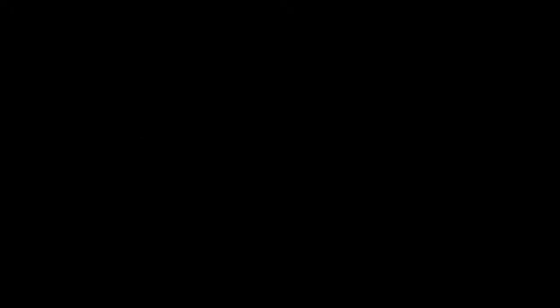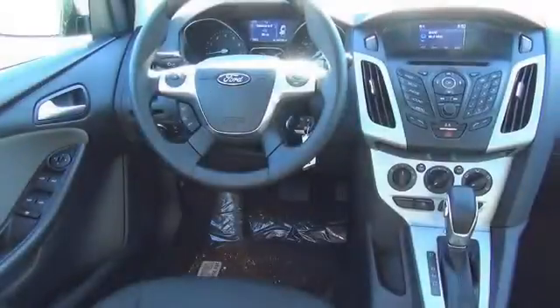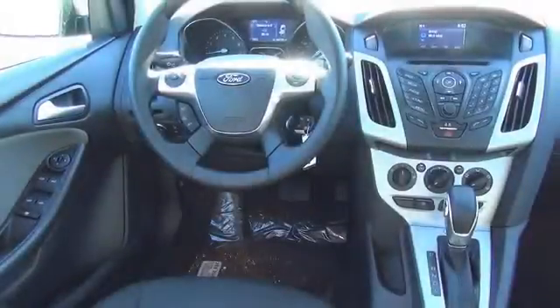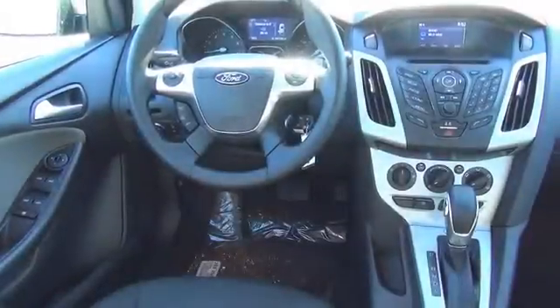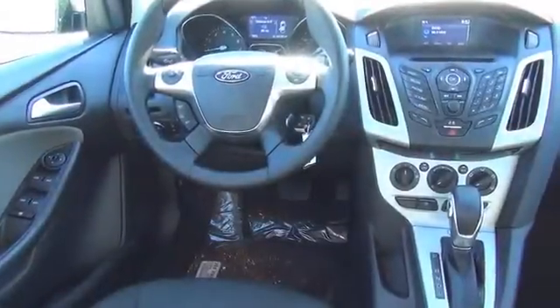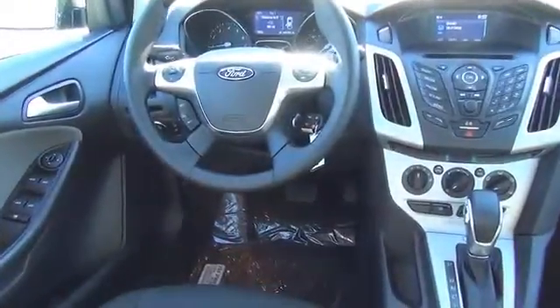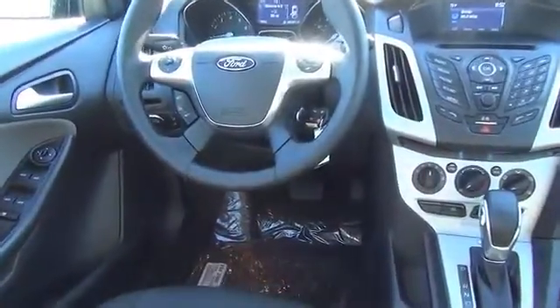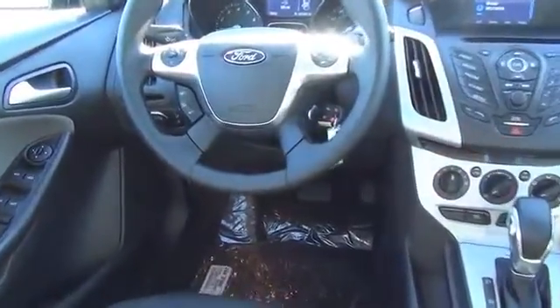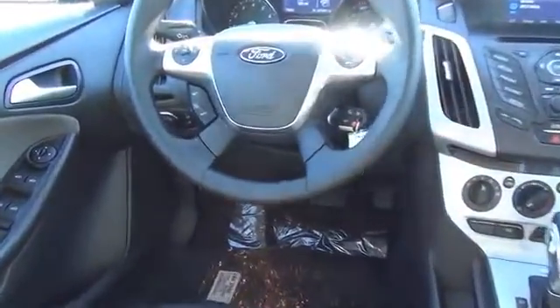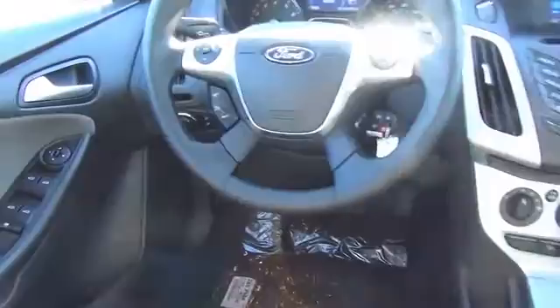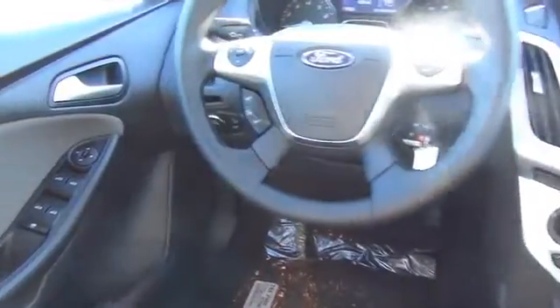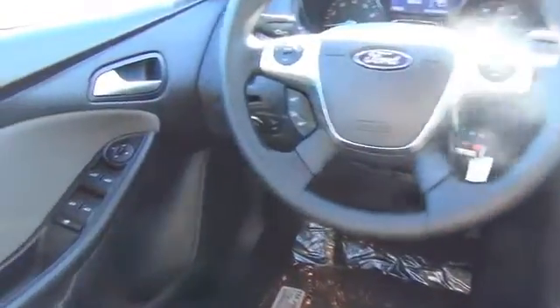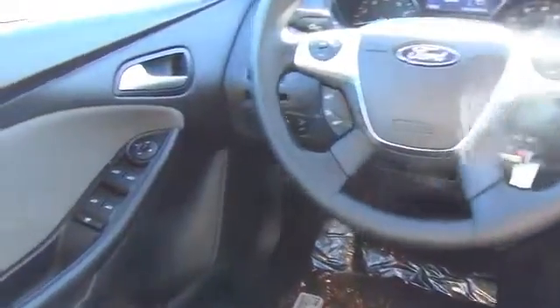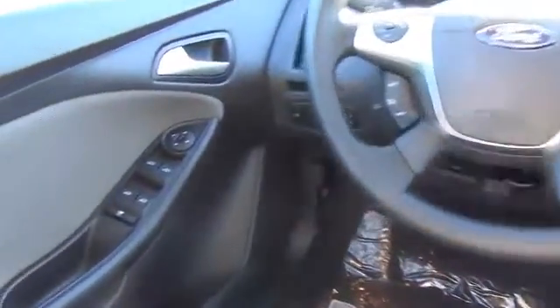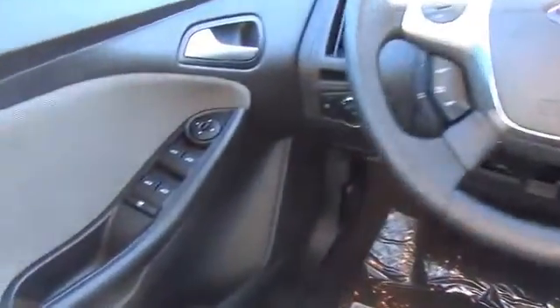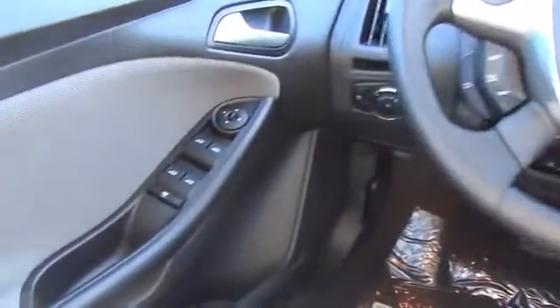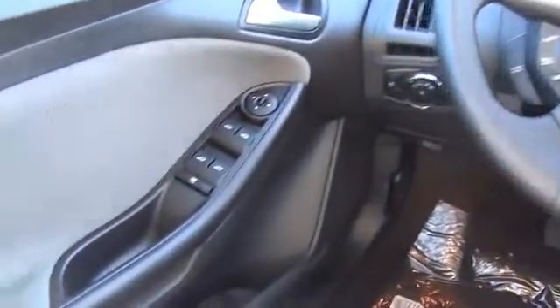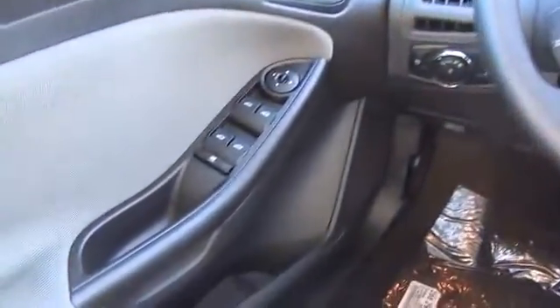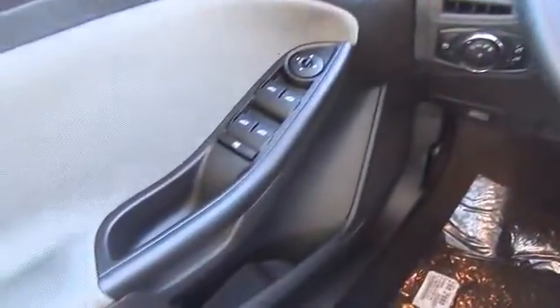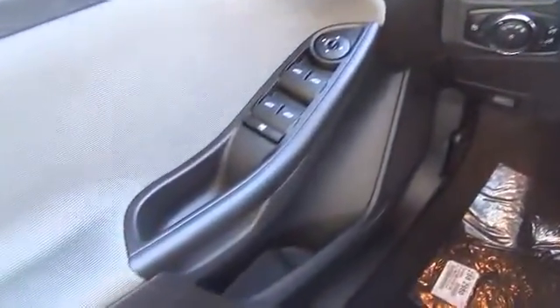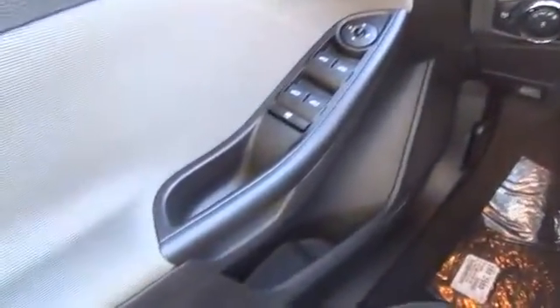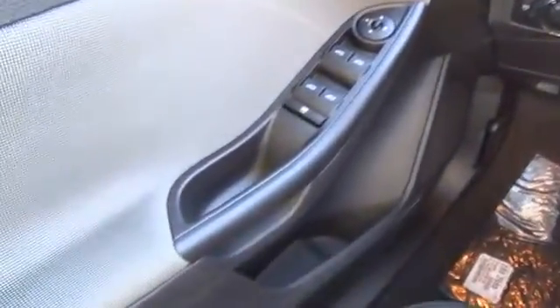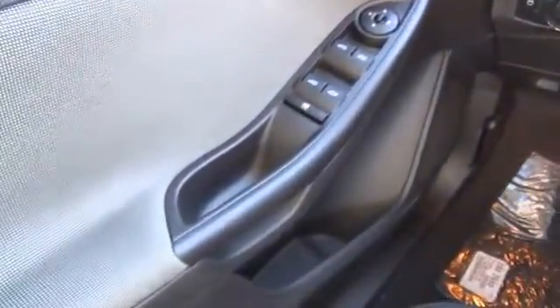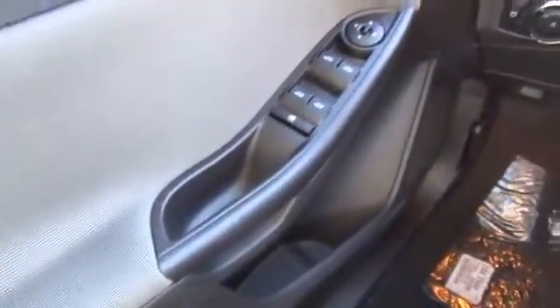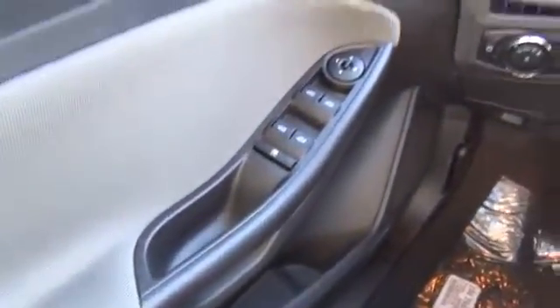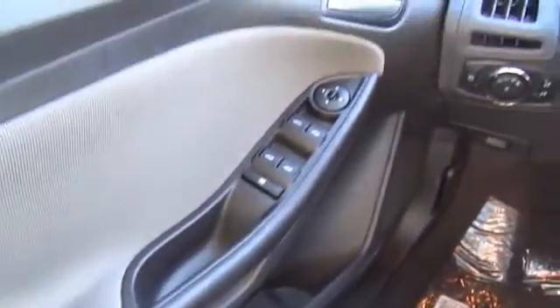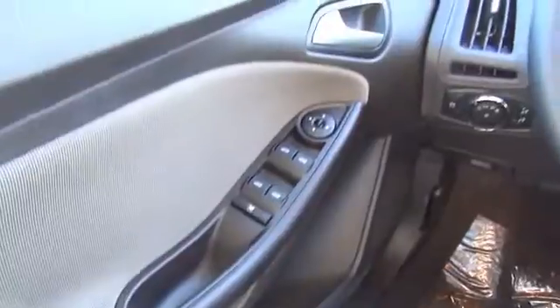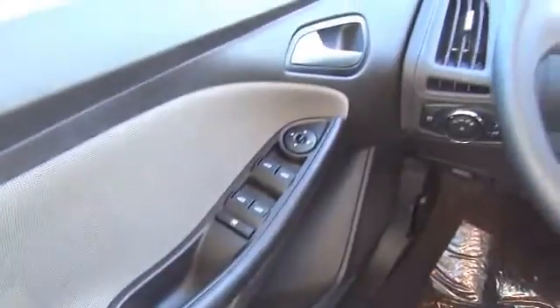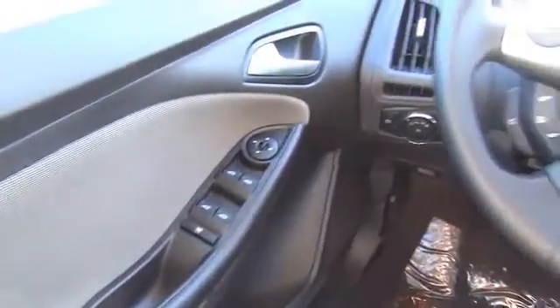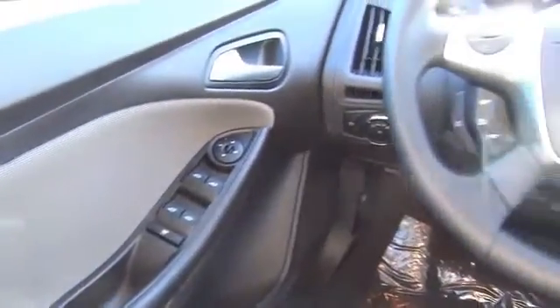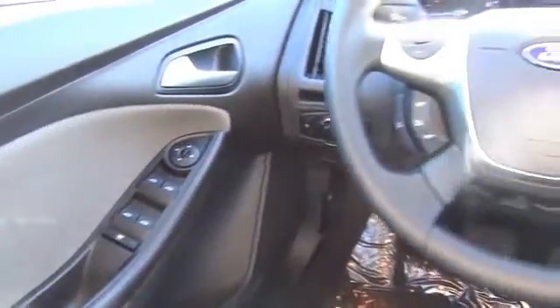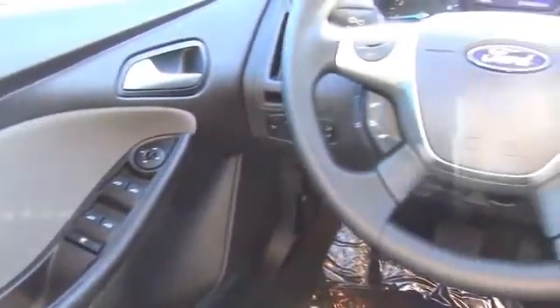Inside you'll find Bluetooth connectivity, an auxiliary input, steering wheel controls, curtain head airbags, front airbags, and side airbags.